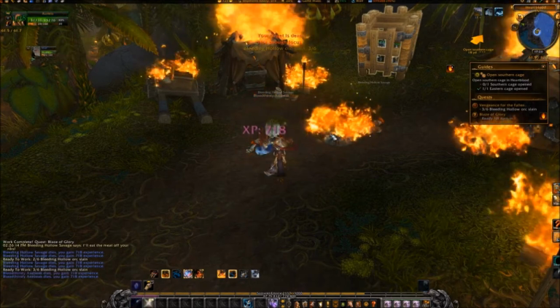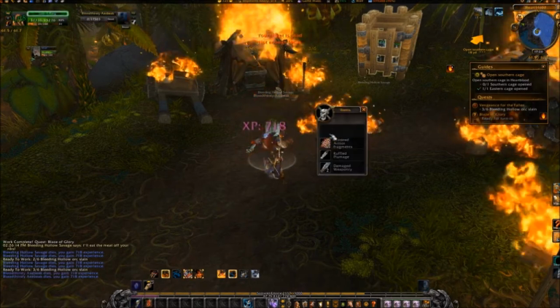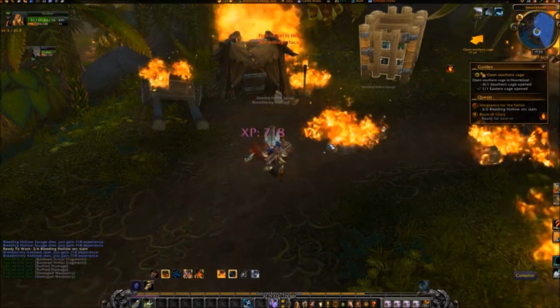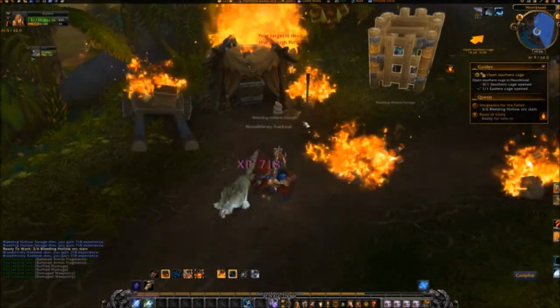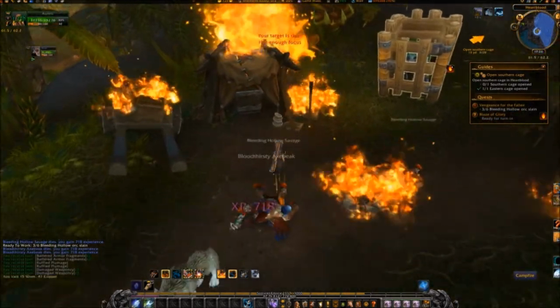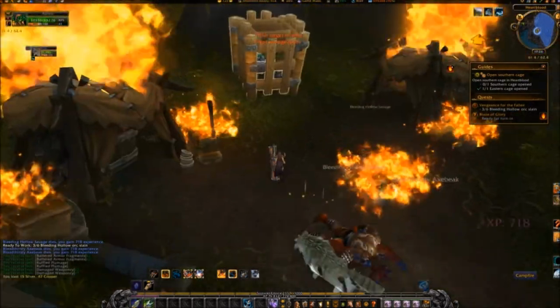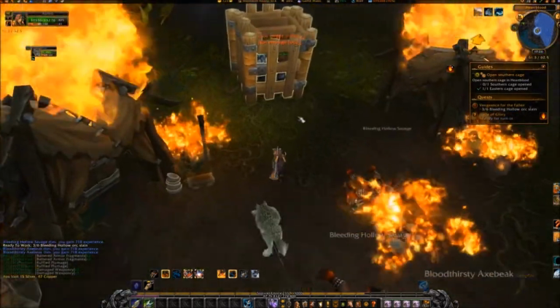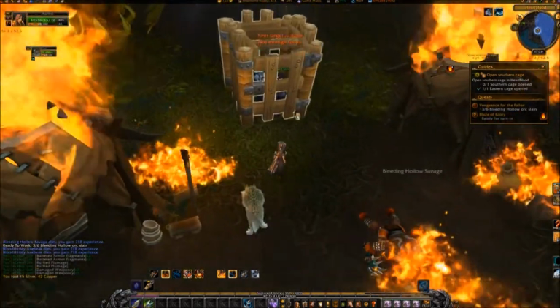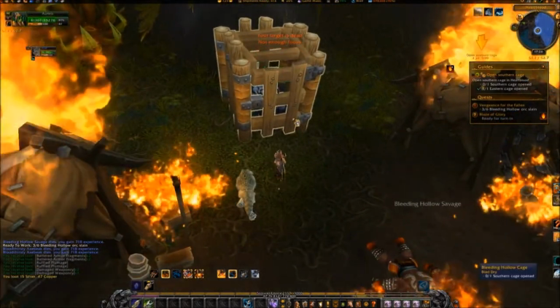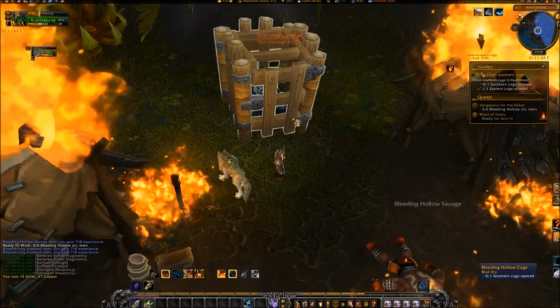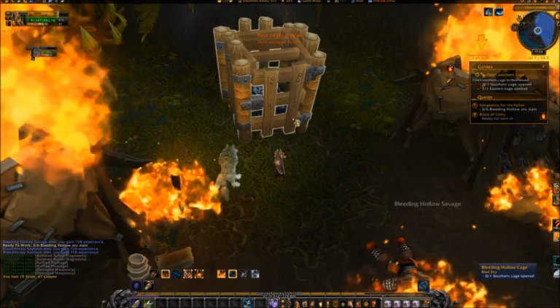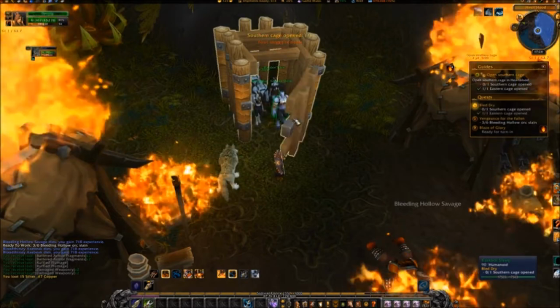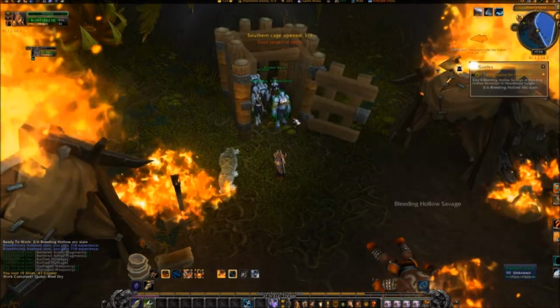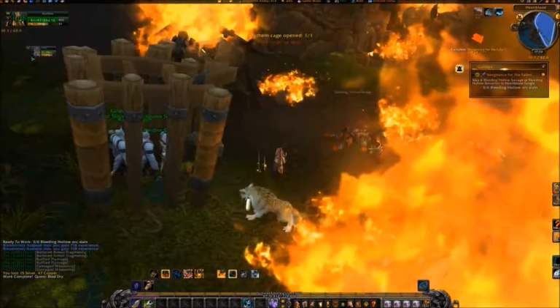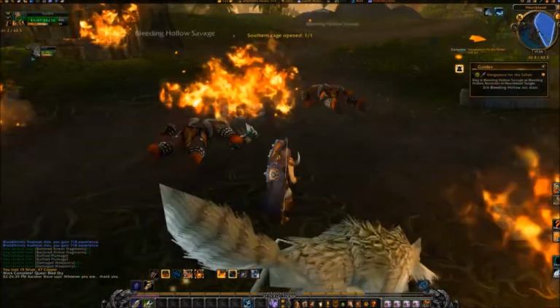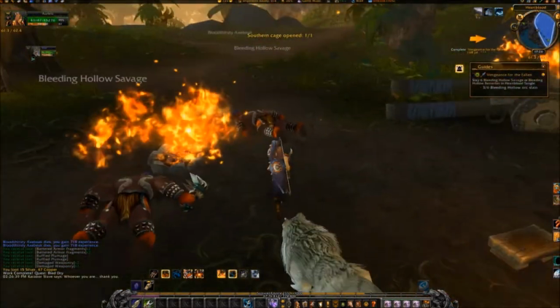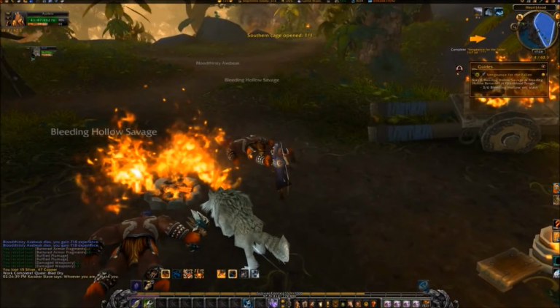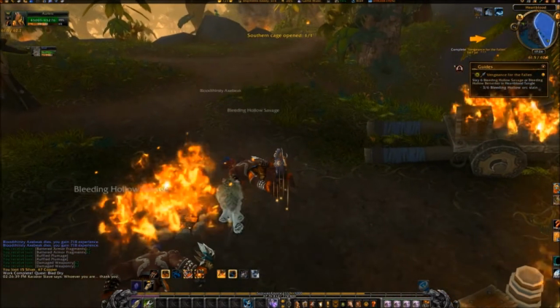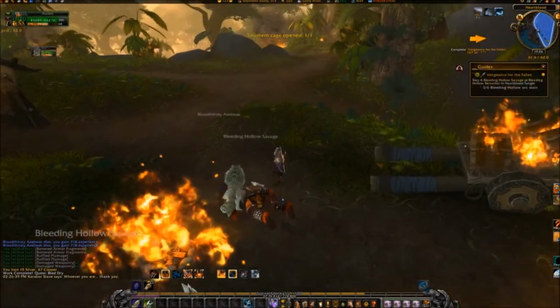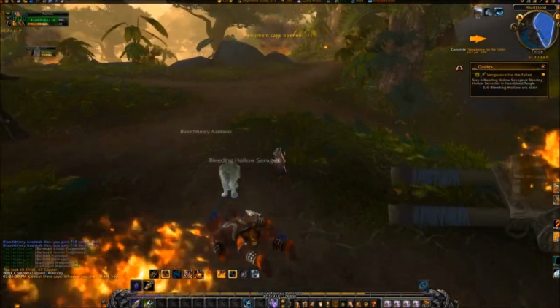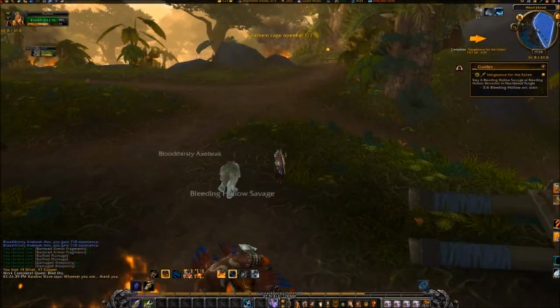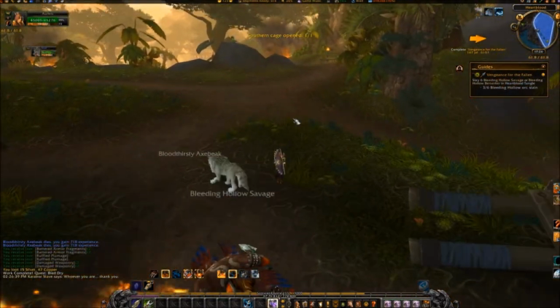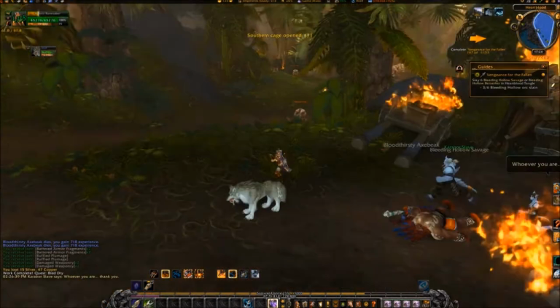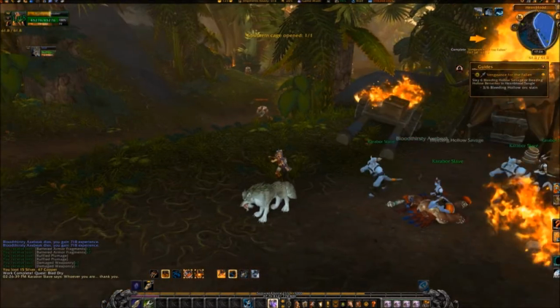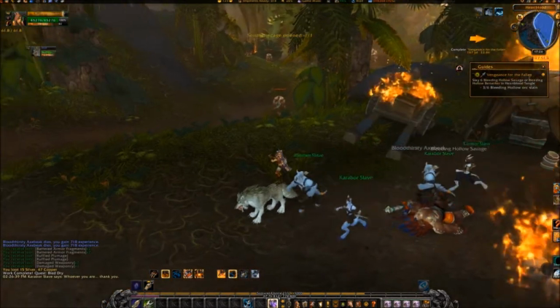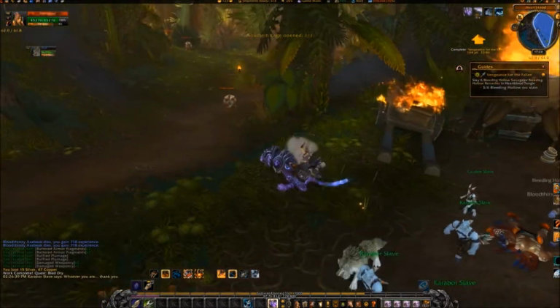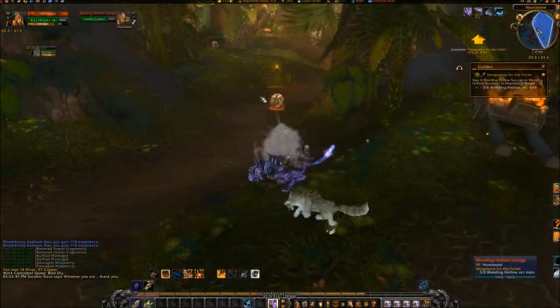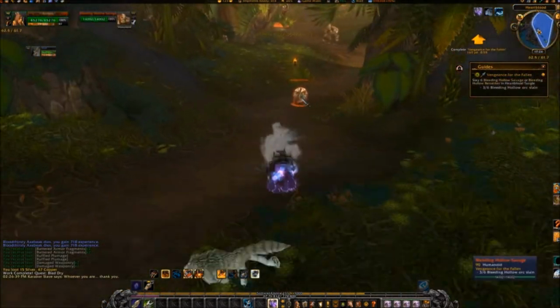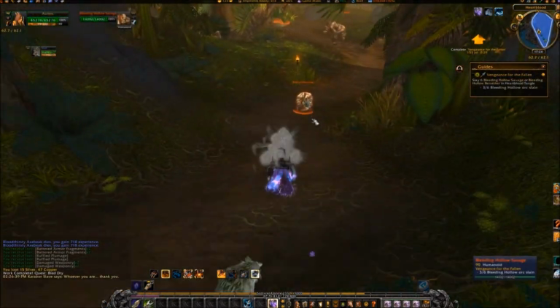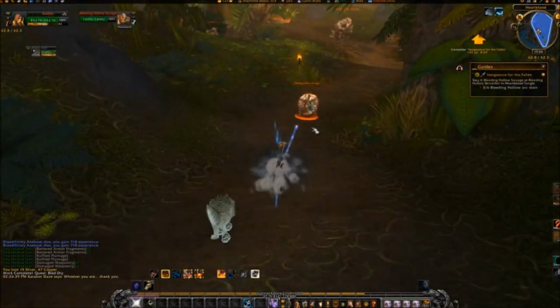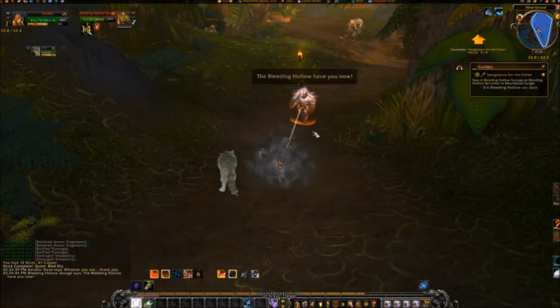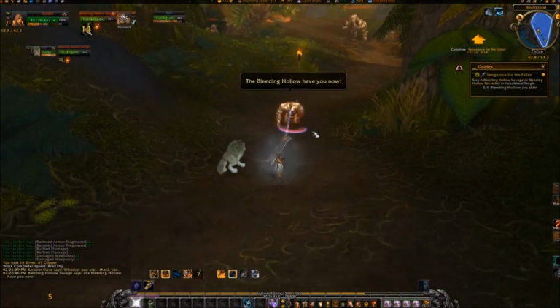Open the southern Bleeding Hollow Cage at 61, 62. Kill any remaining Bleeding Hollow orcs for the six needed on the quest Vengeance for the Fallen.